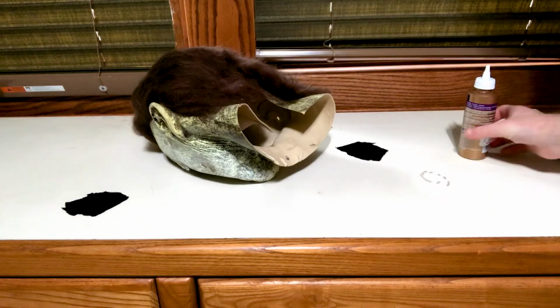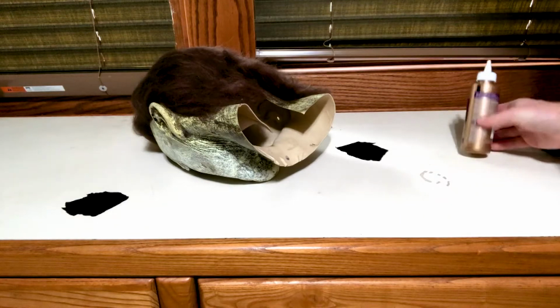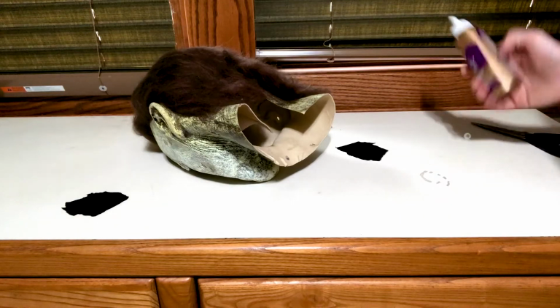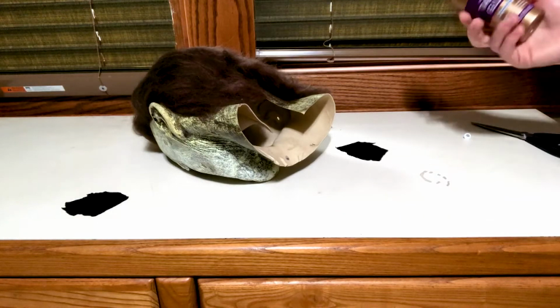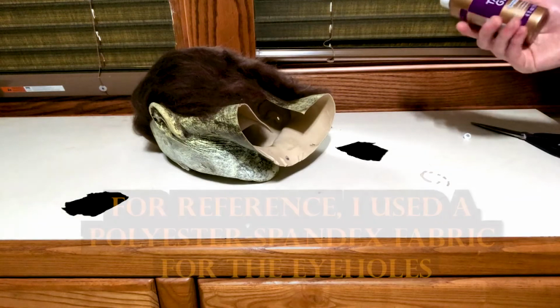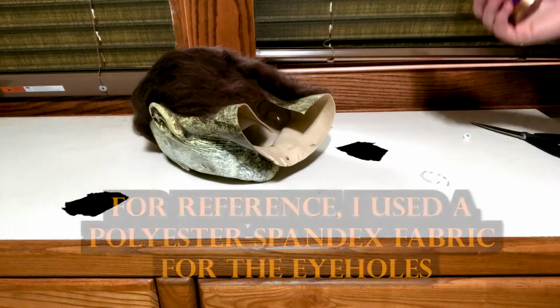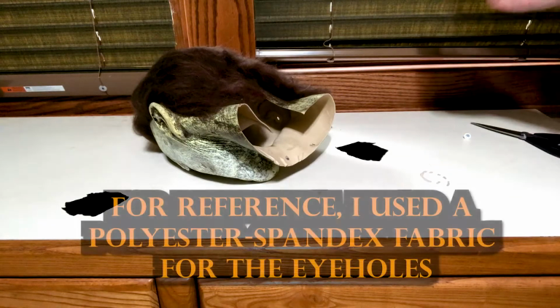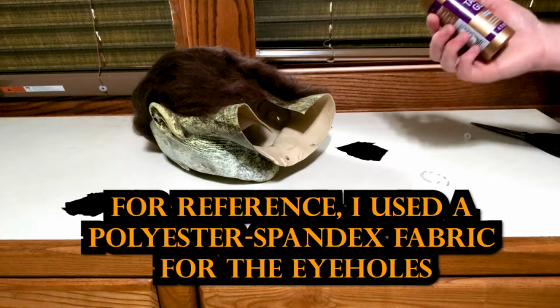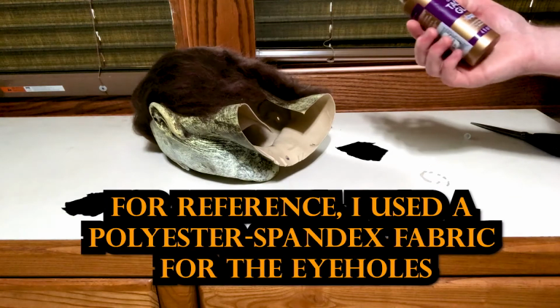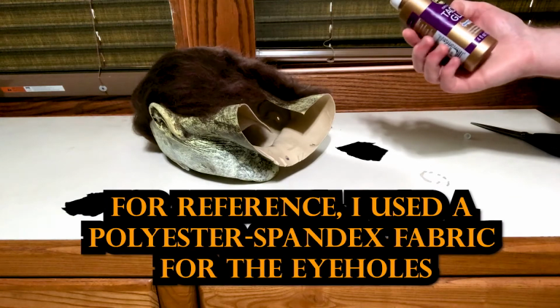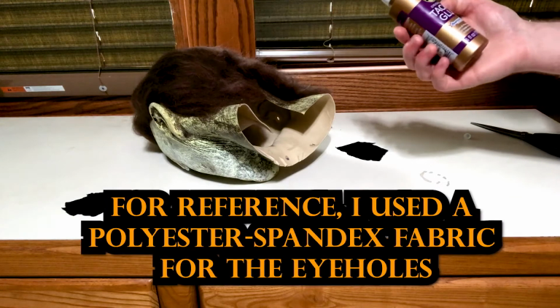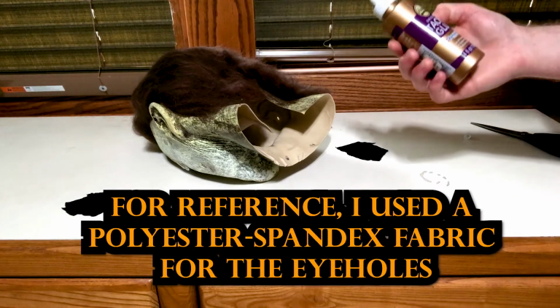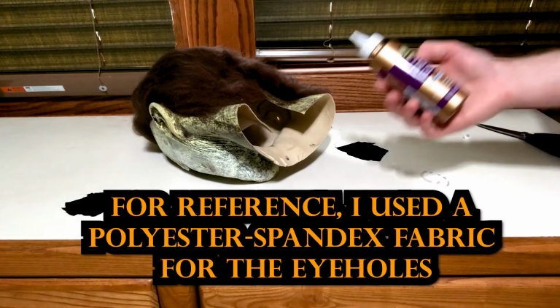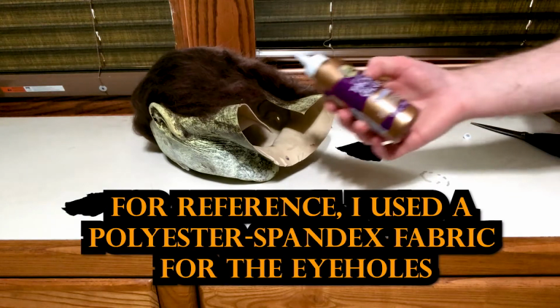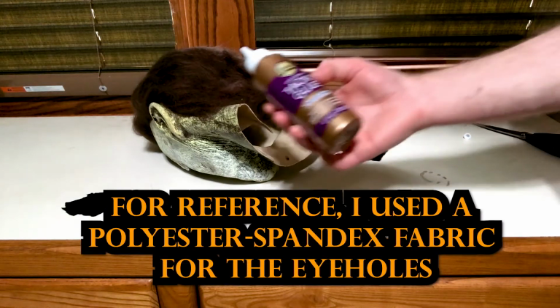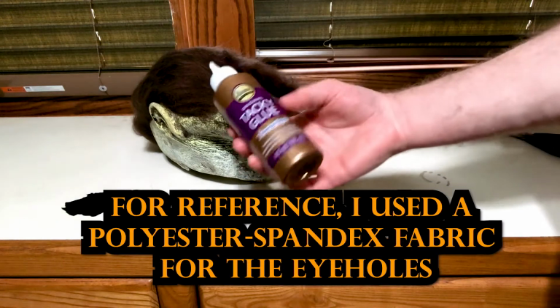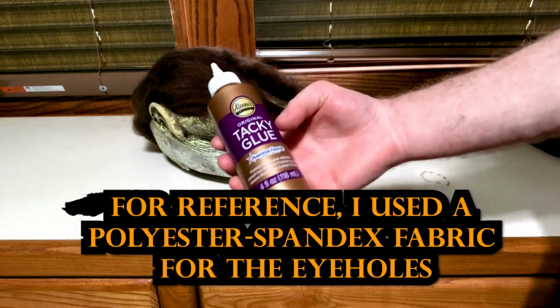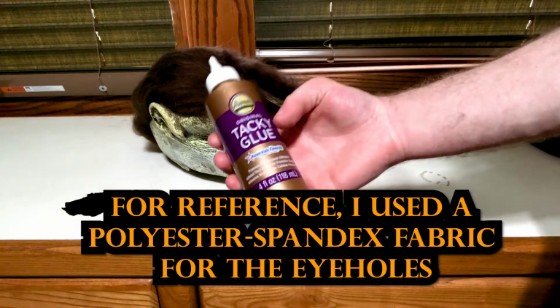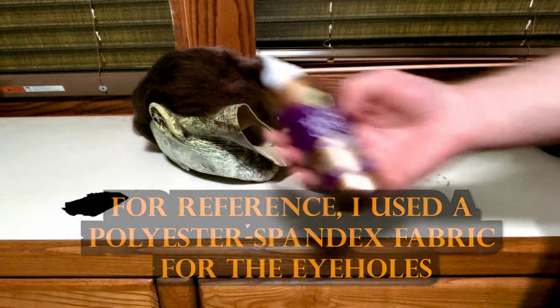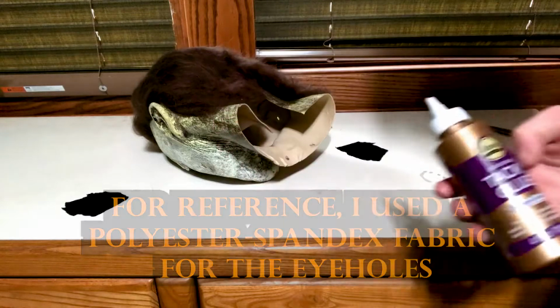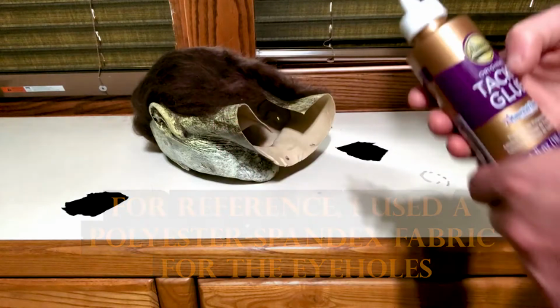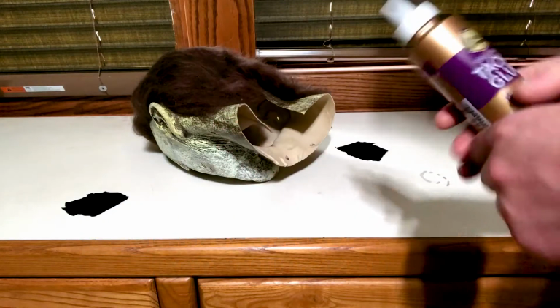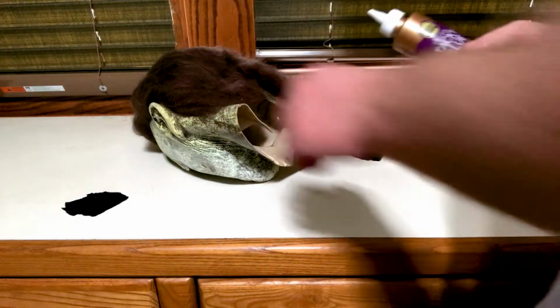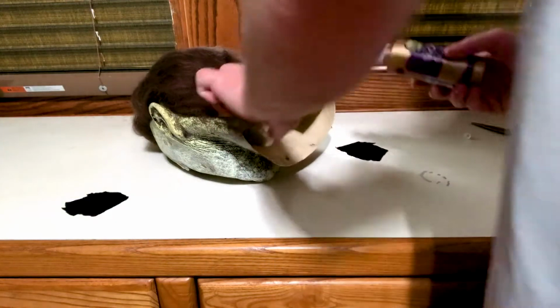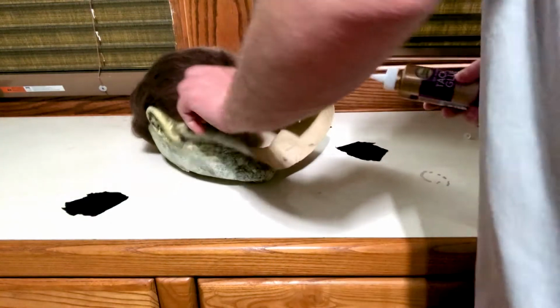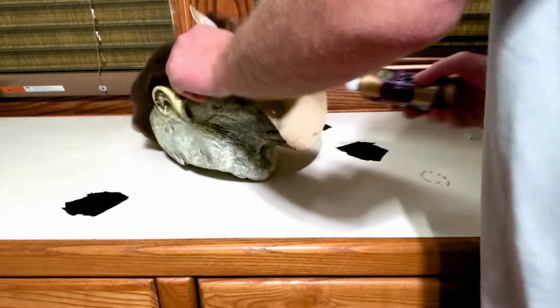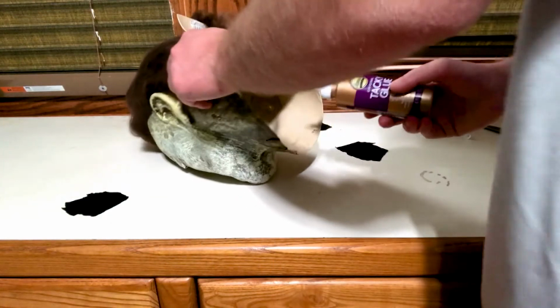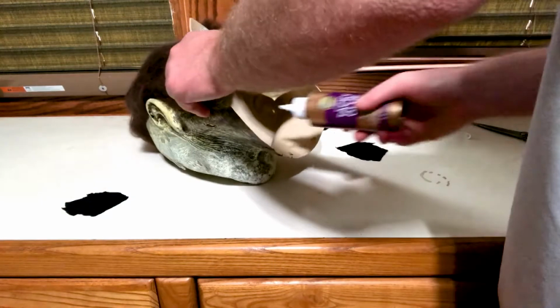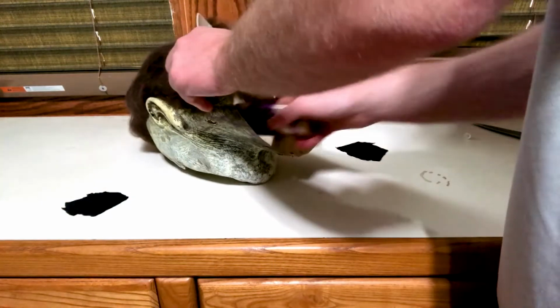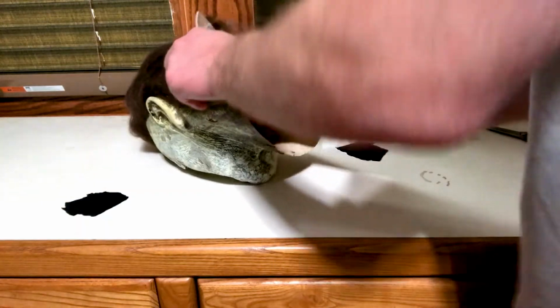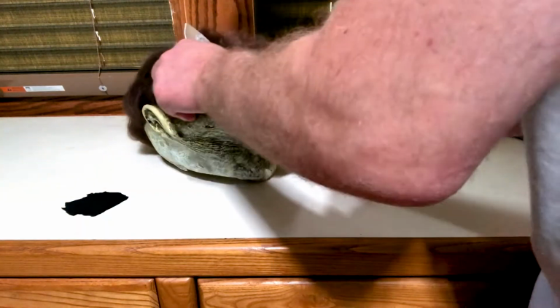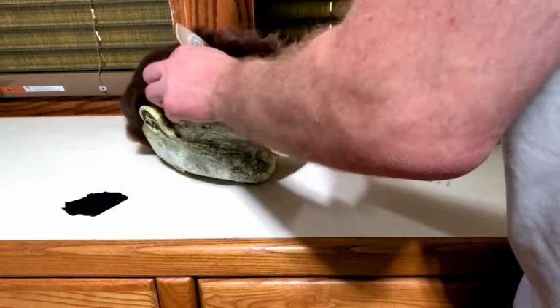I got pieces cut out and I recently got this original tacky glue, so hopefully it works.